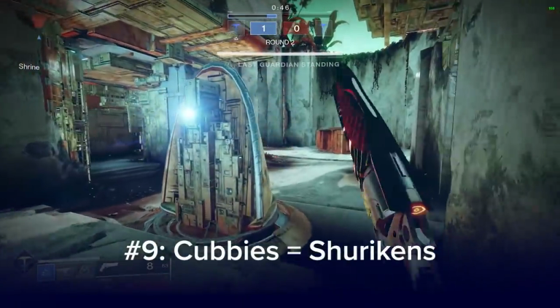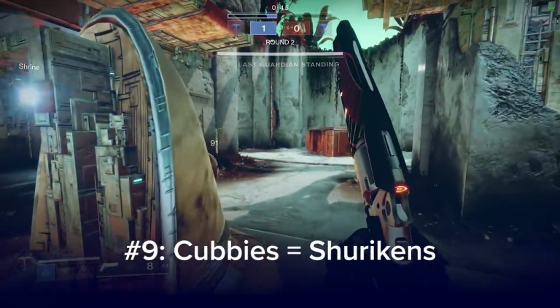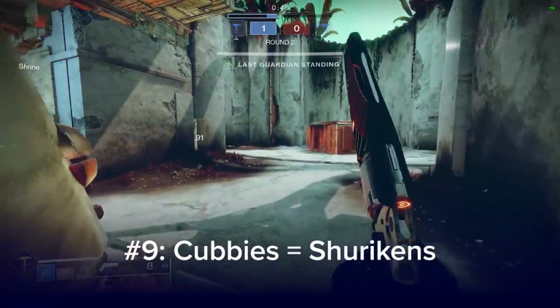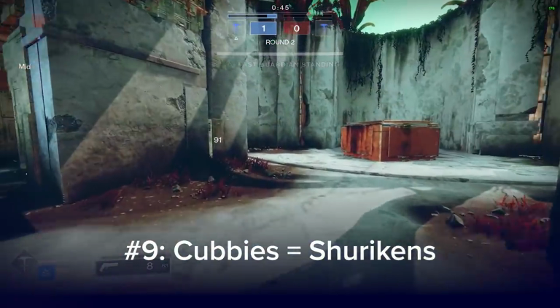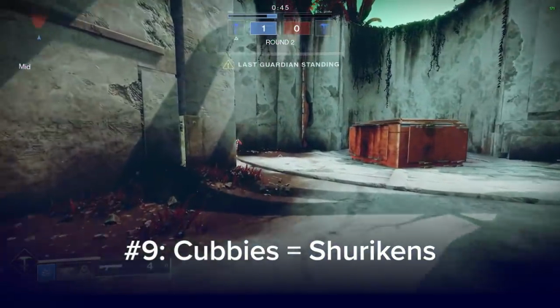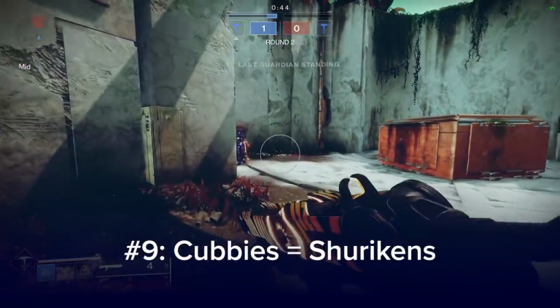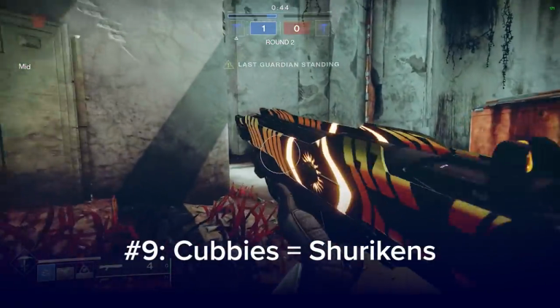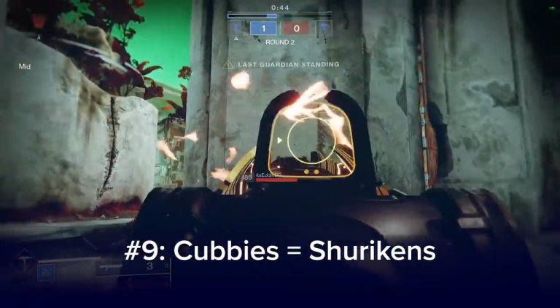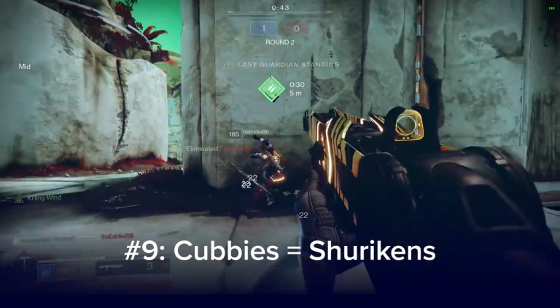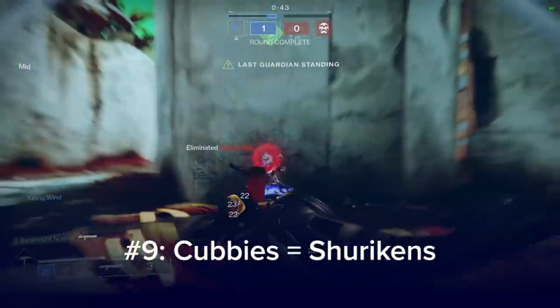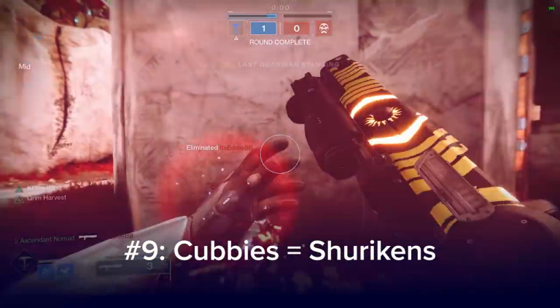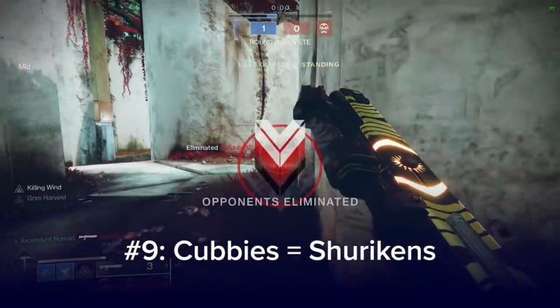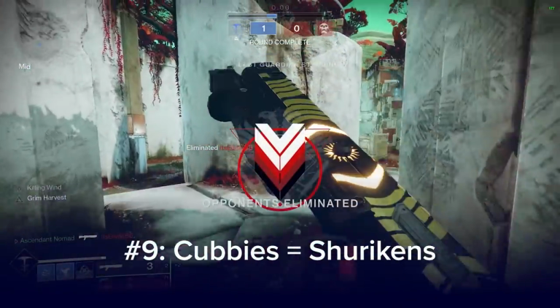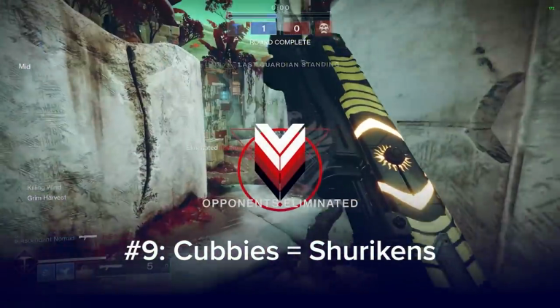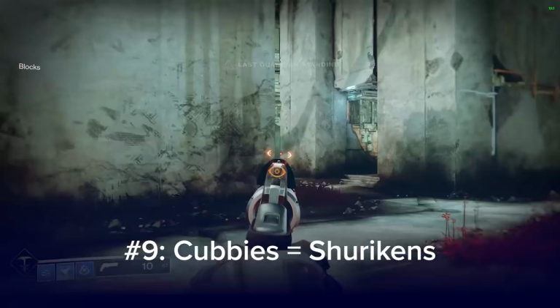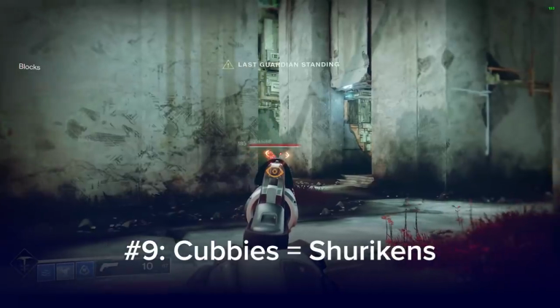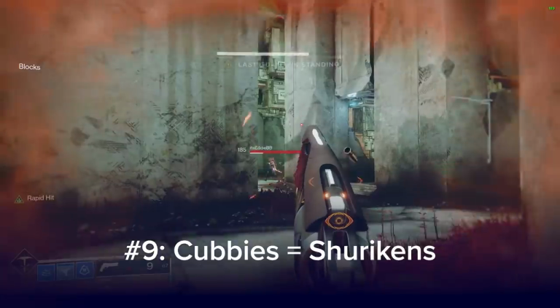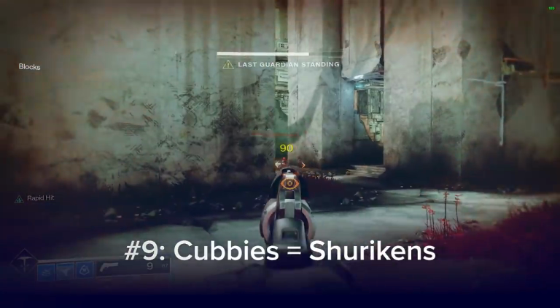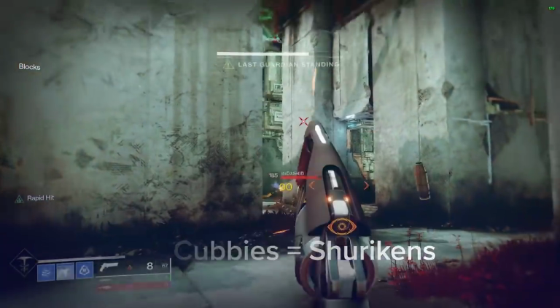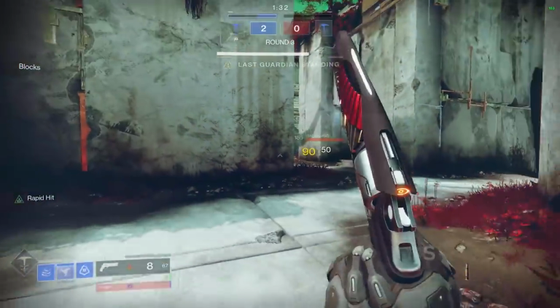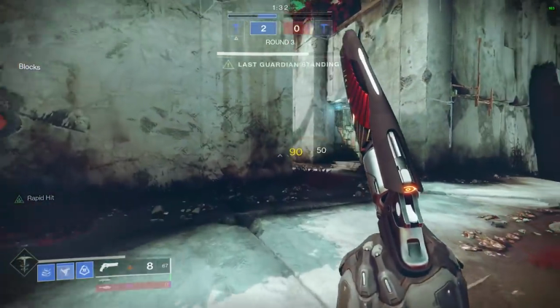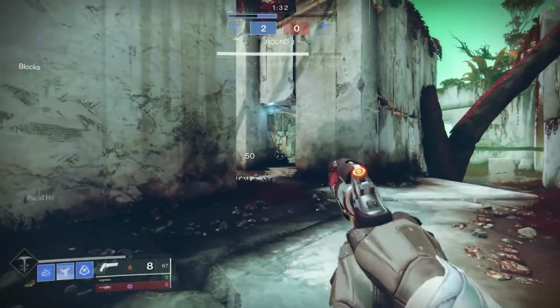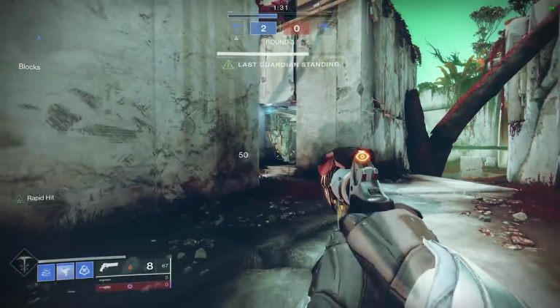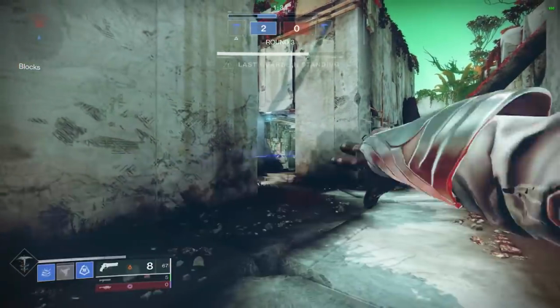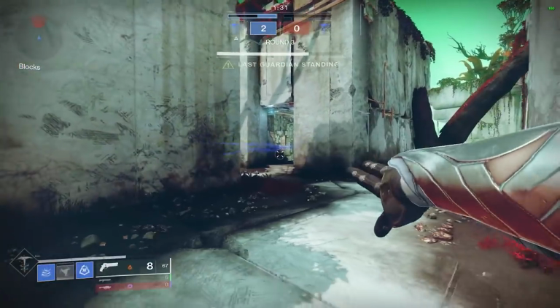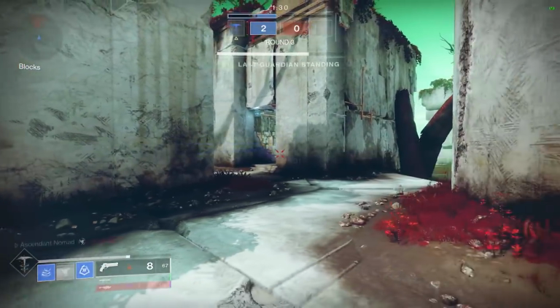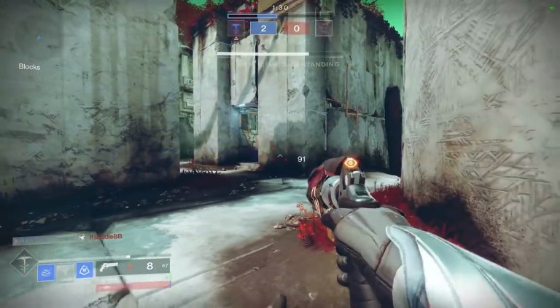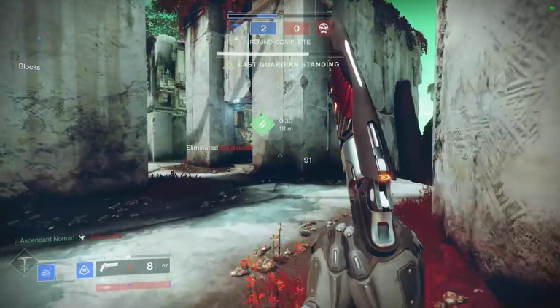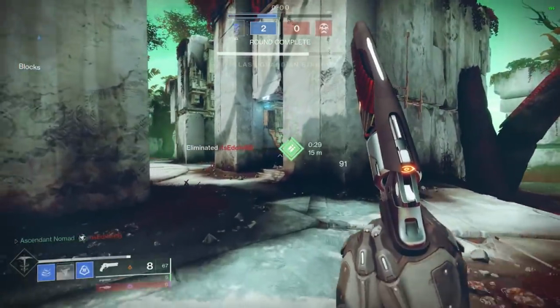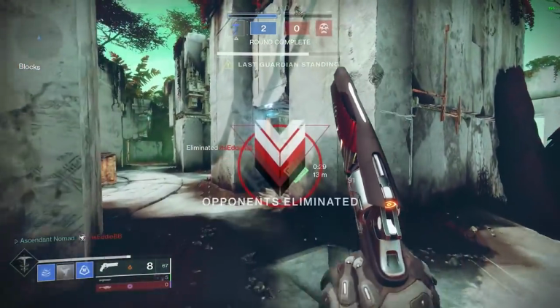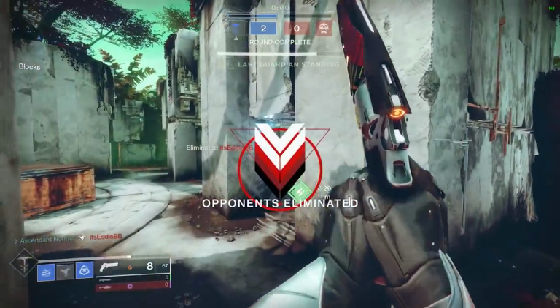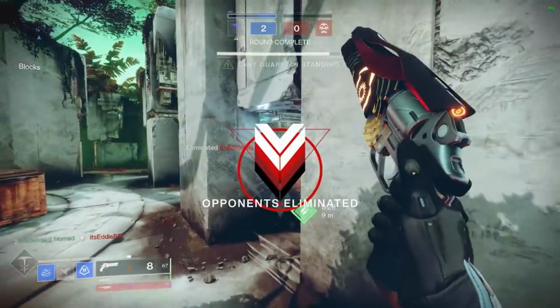Number 9. The cubbies — which are the L-shaped short tunnels leading from middle lane into B — are perfect for shuriken spam. Use your shurikens liberally if you see someone going to a cubby.